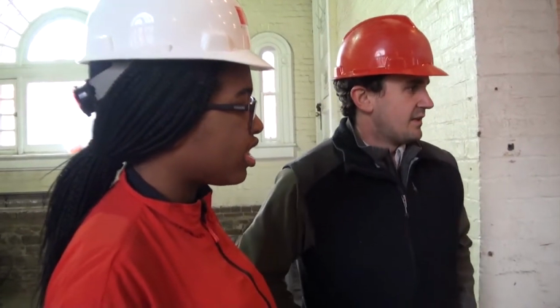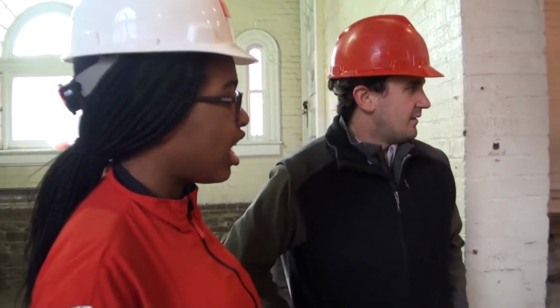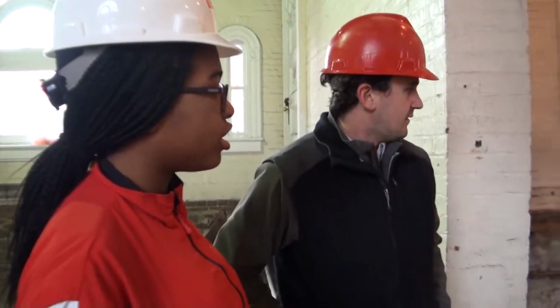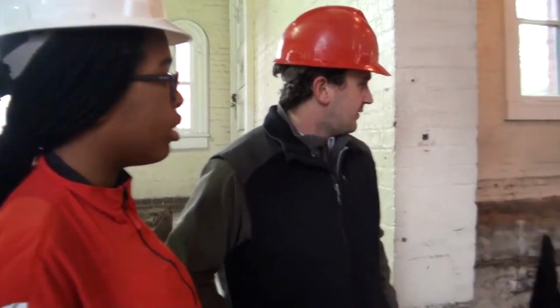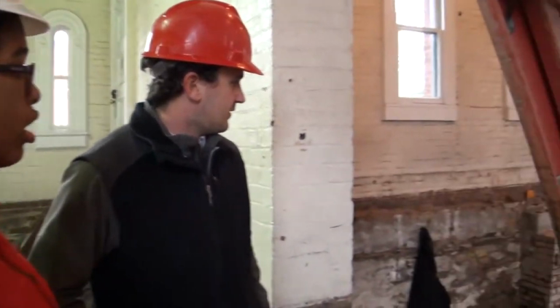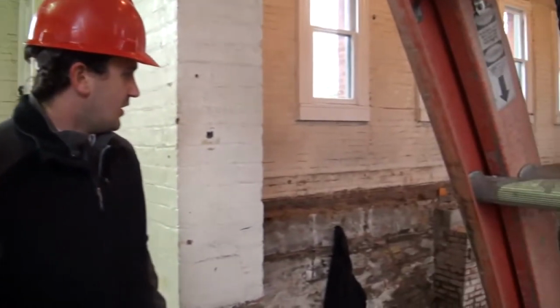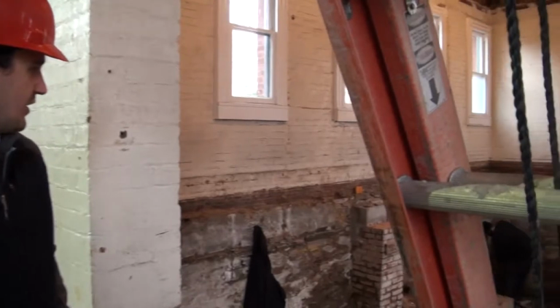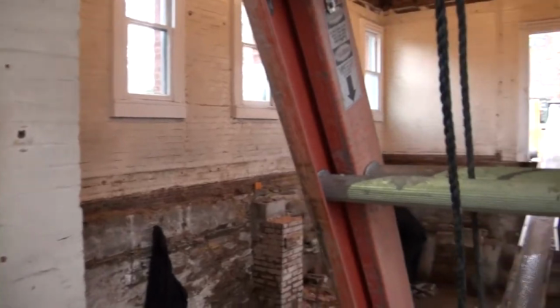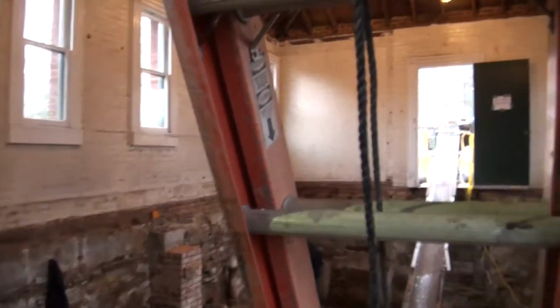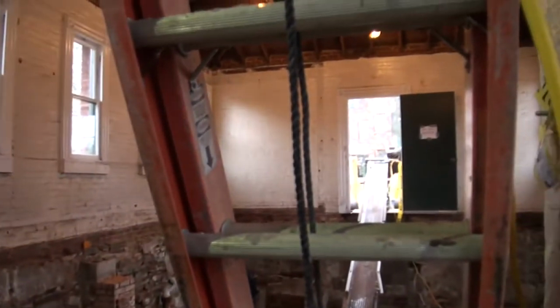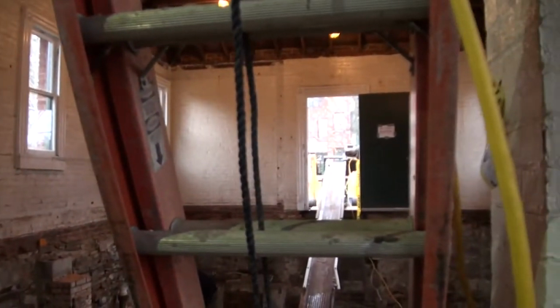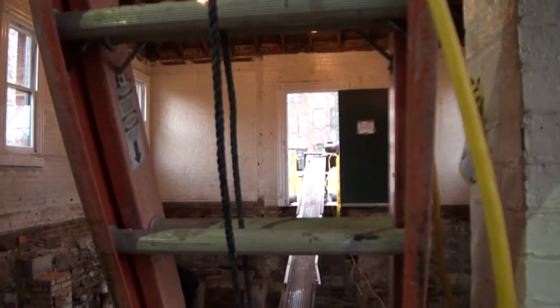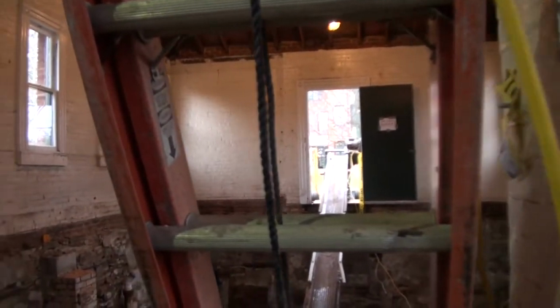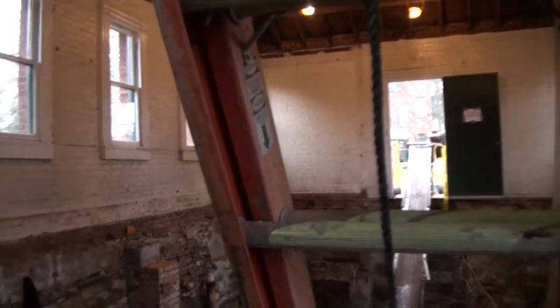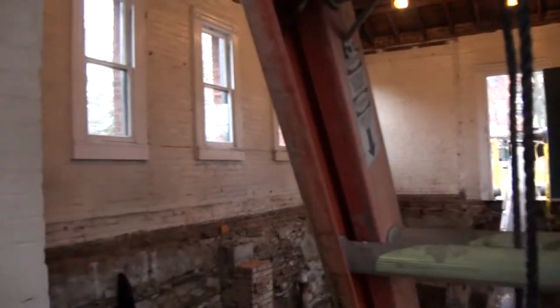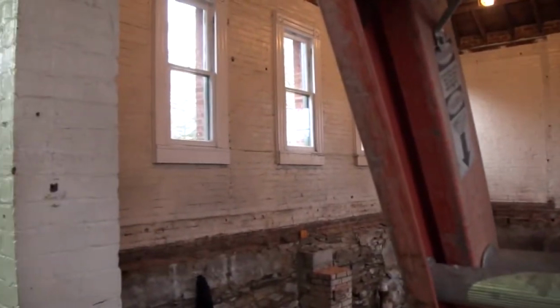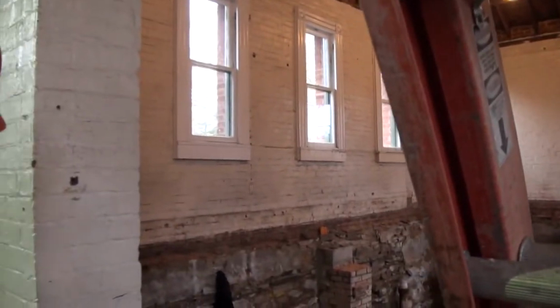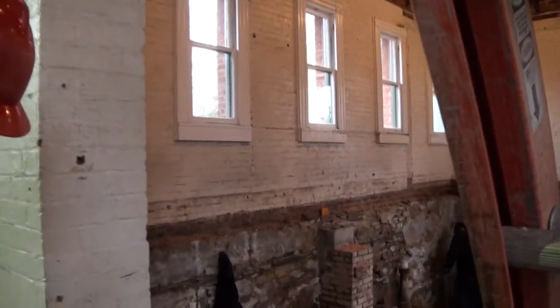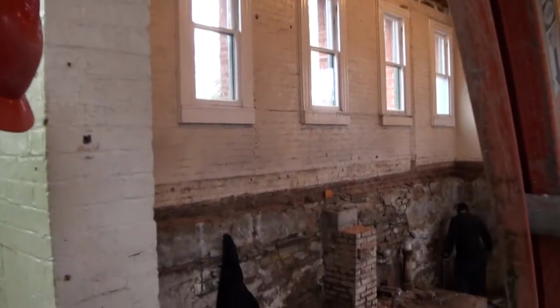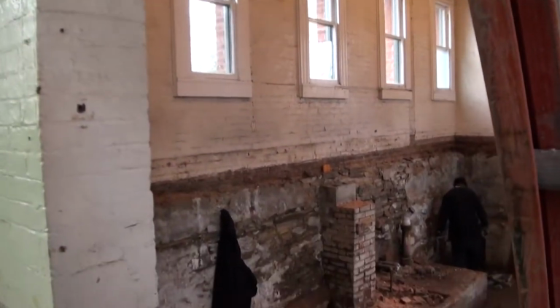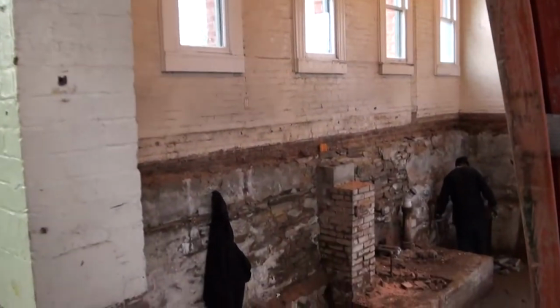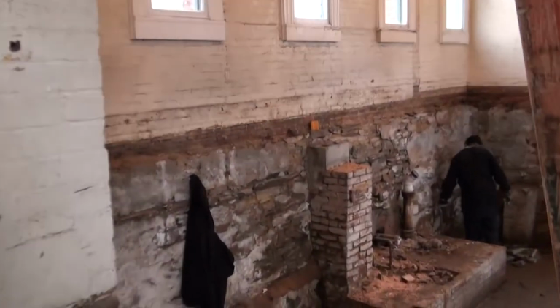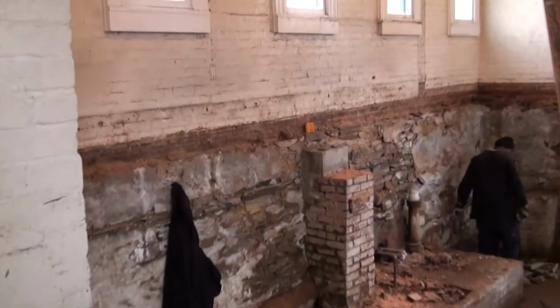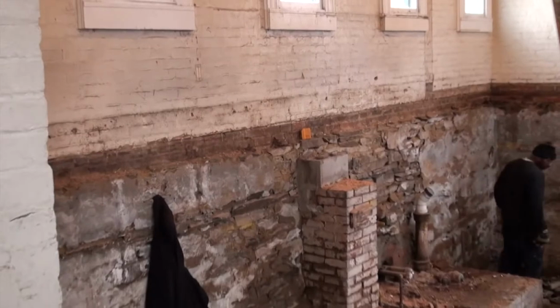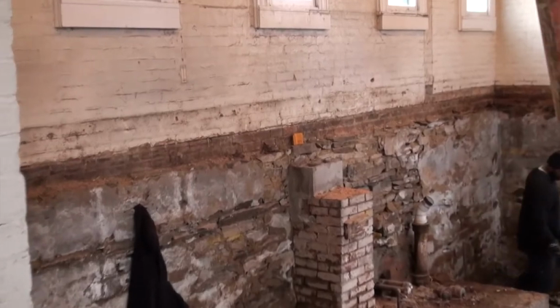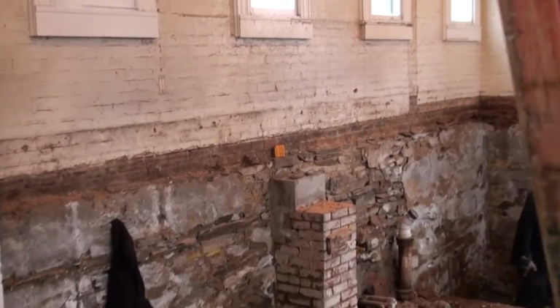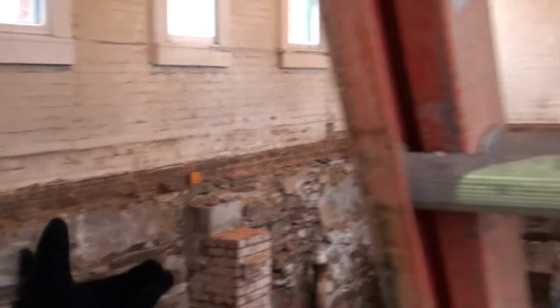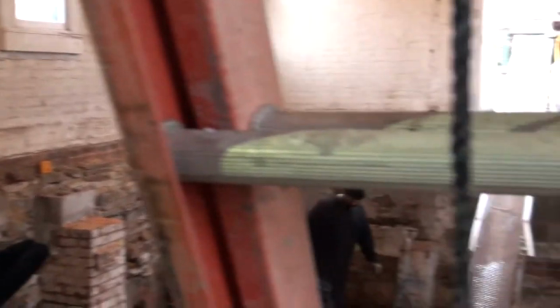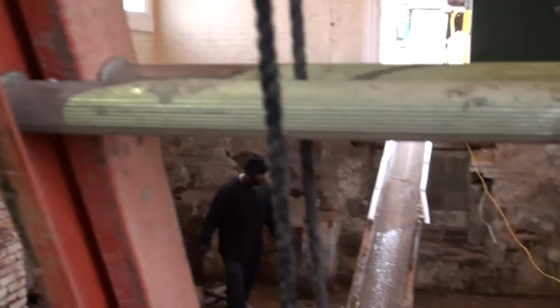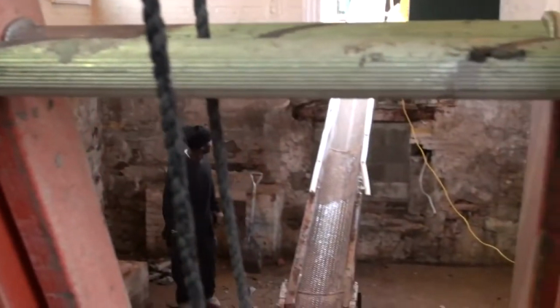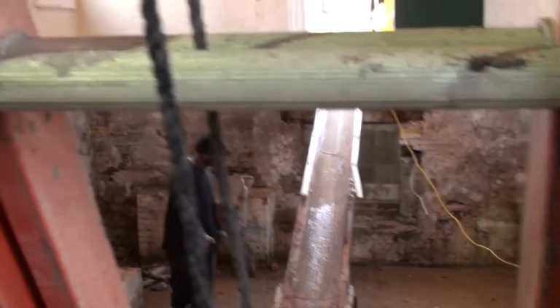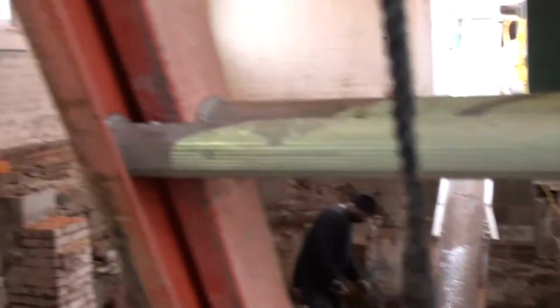There's a ton of stone in here, and that was what was used when the building was built in the 1800s to support construction.